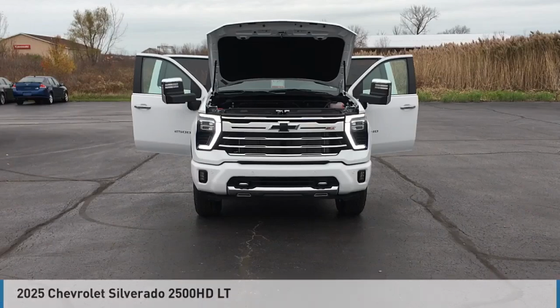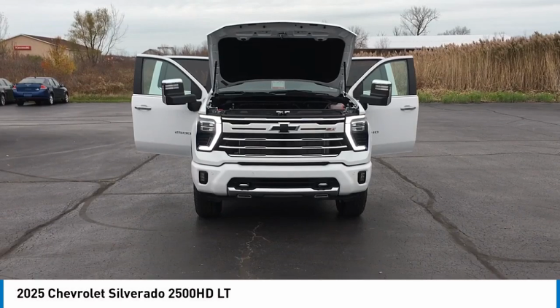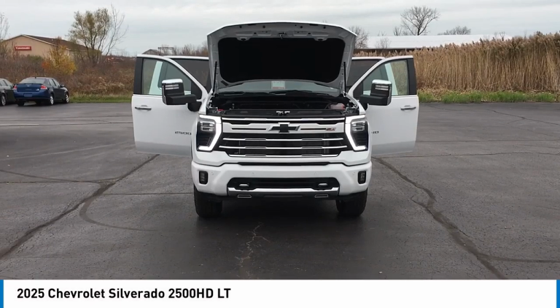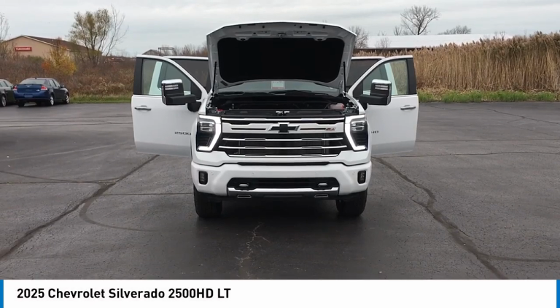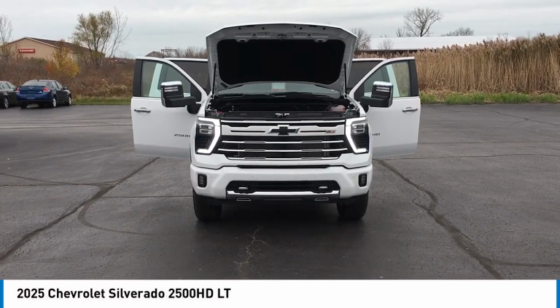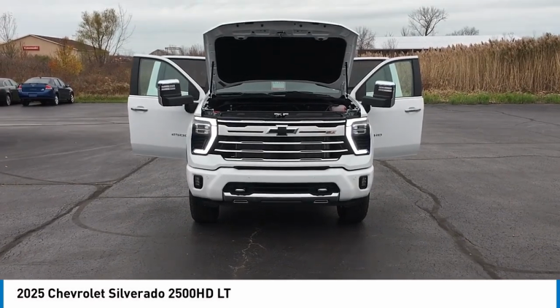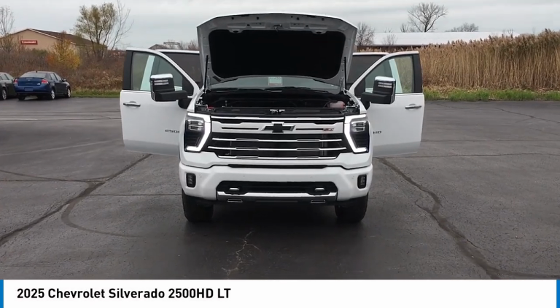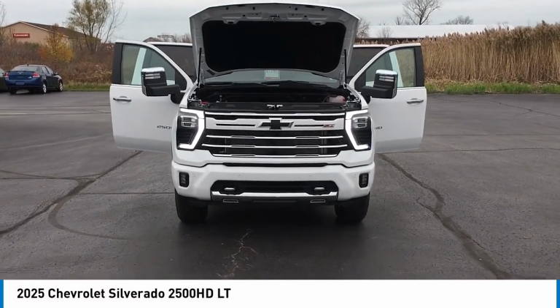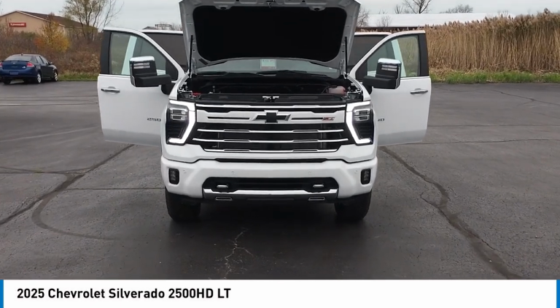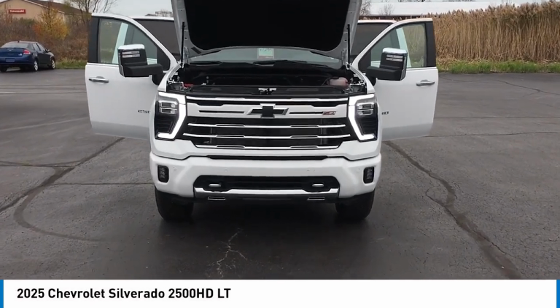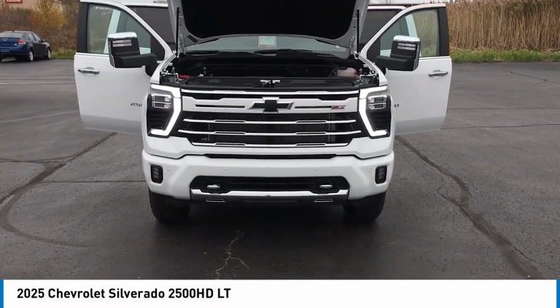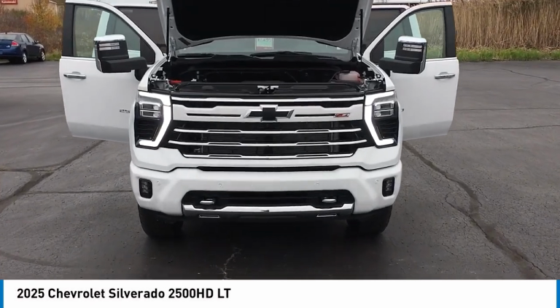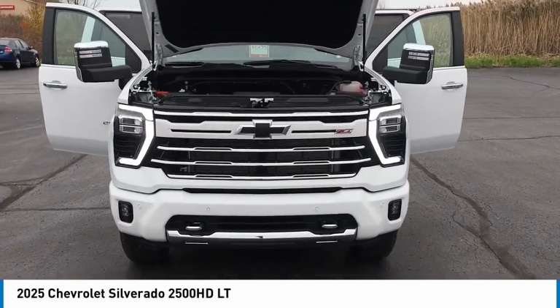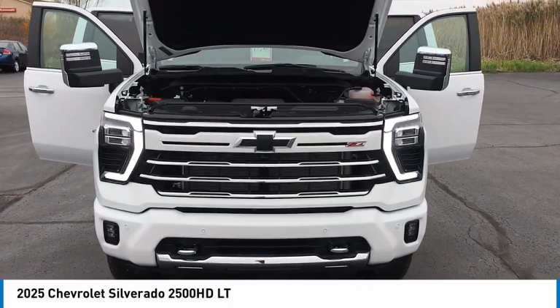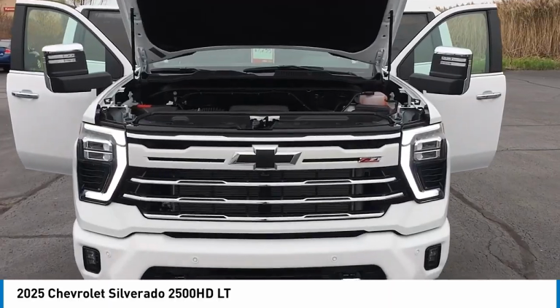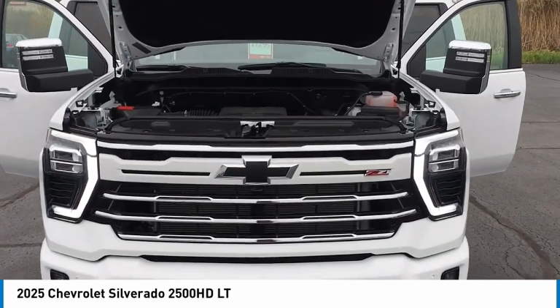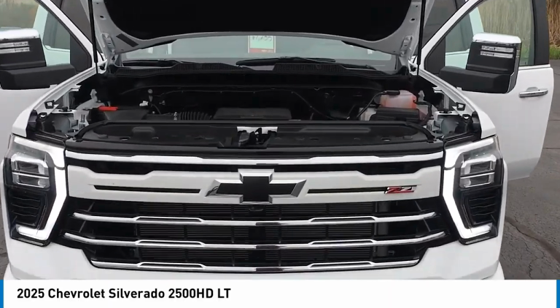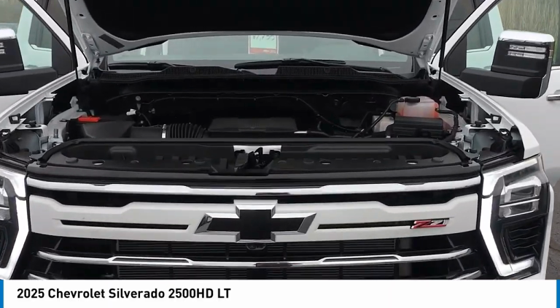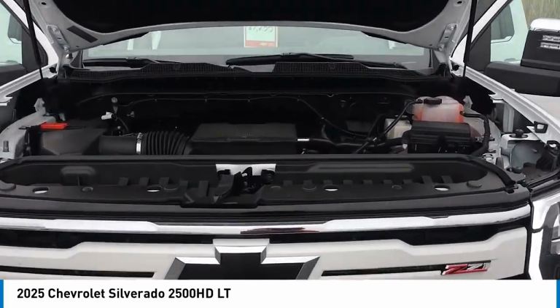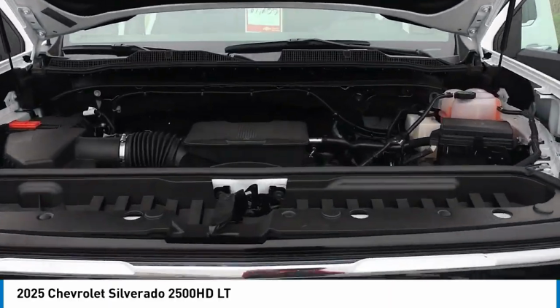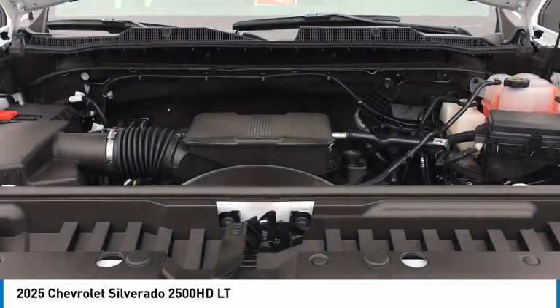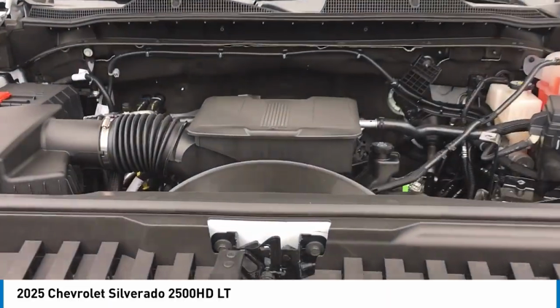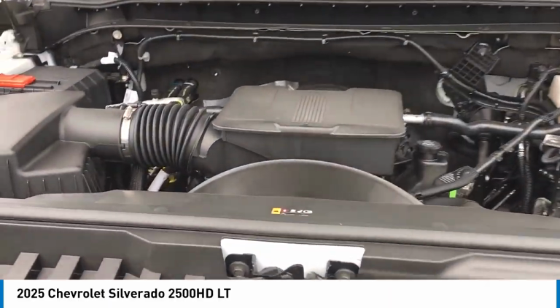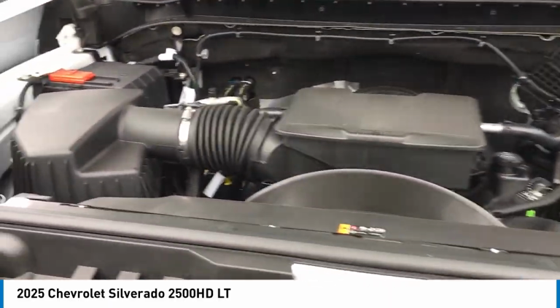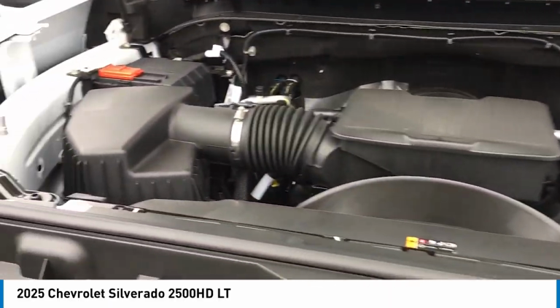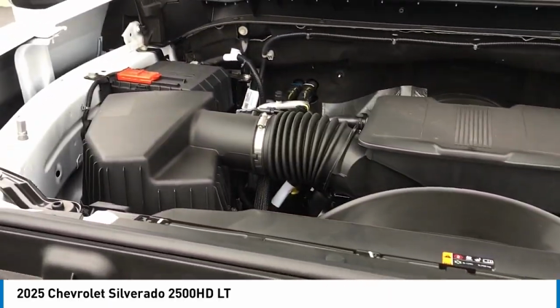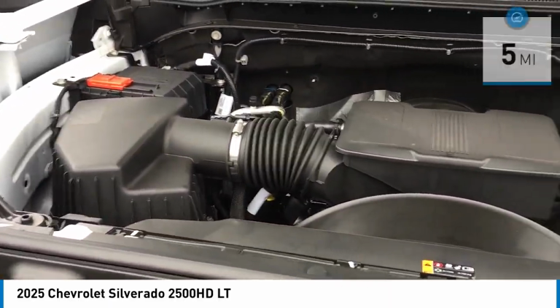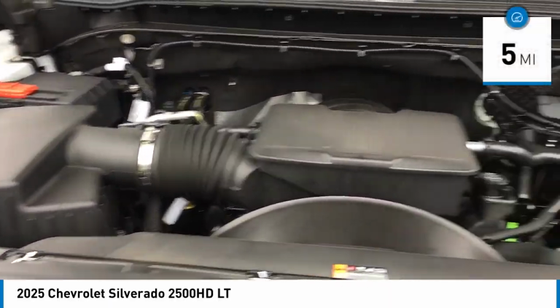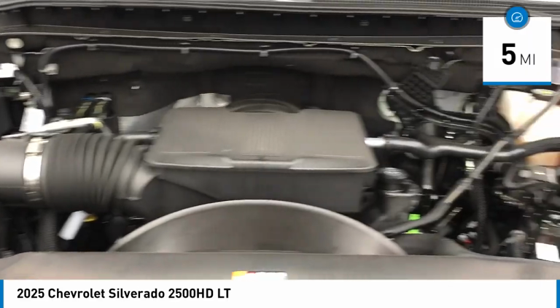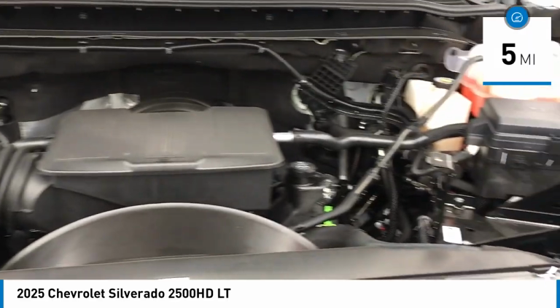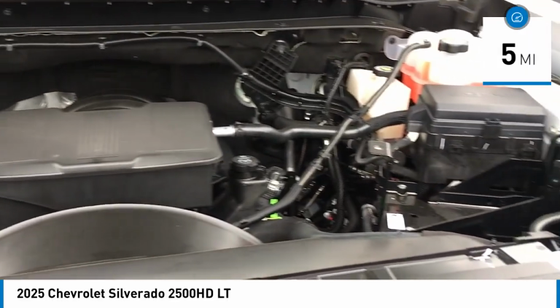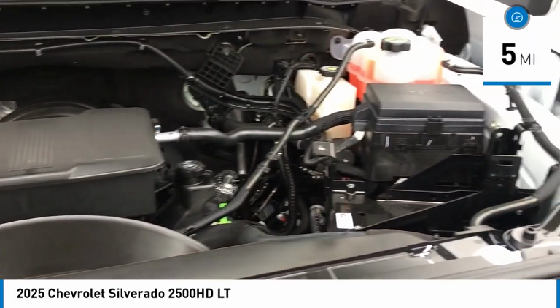We are pleased to show you the 2025 Silverado 2500 HD. This pickup truck pulls unlike any other. This vehicle has less than 100 miles.